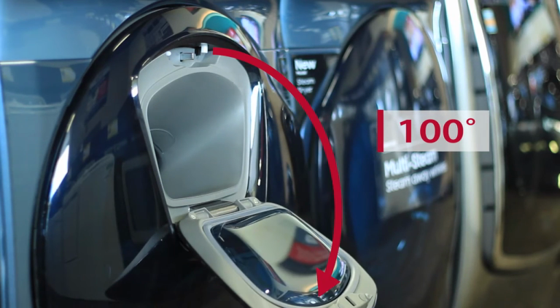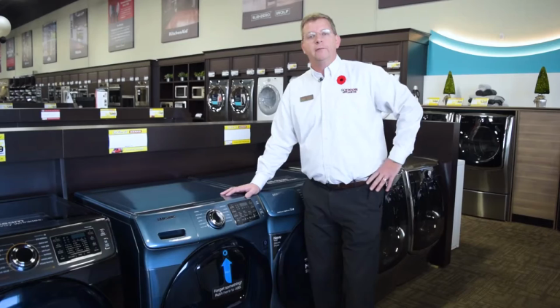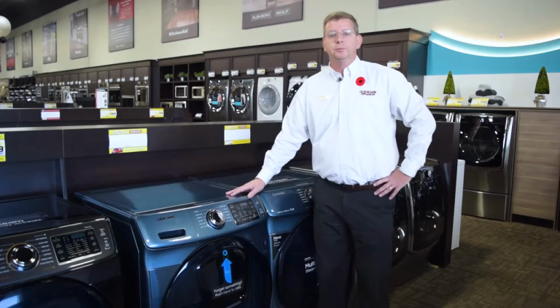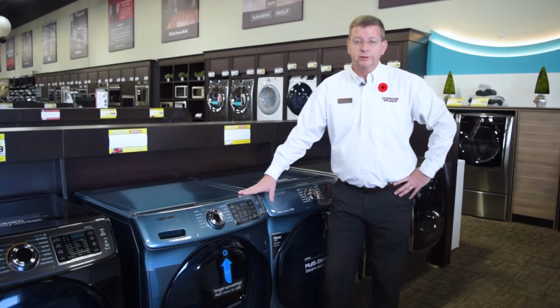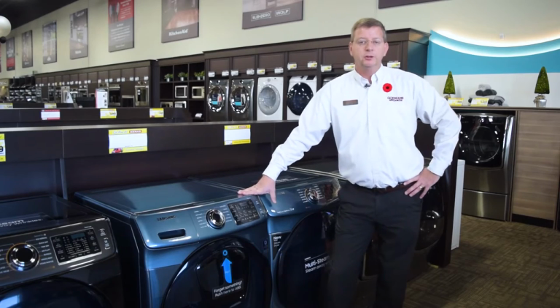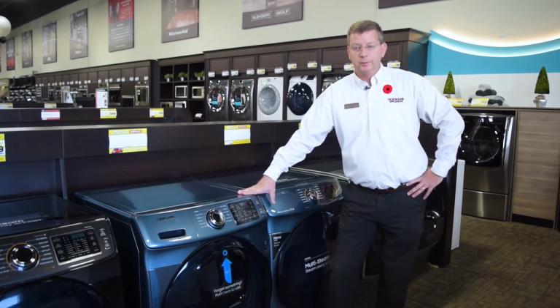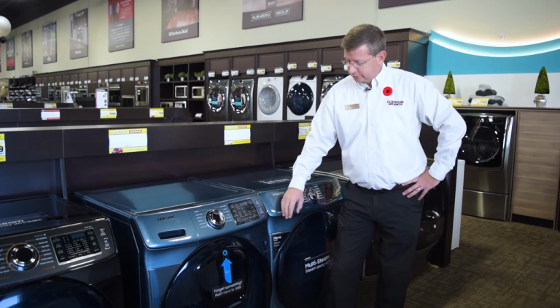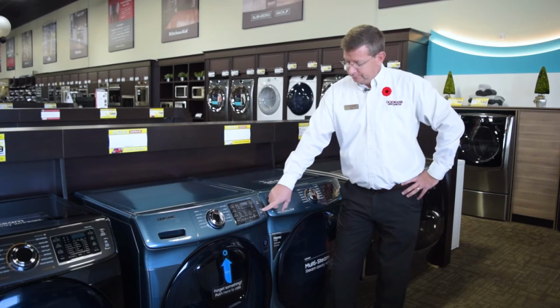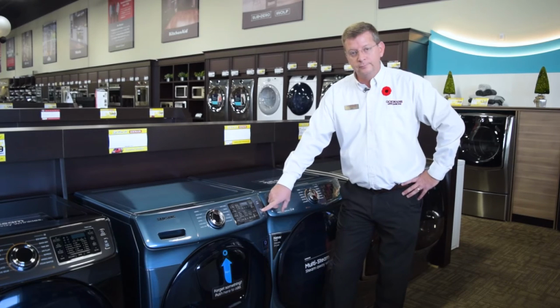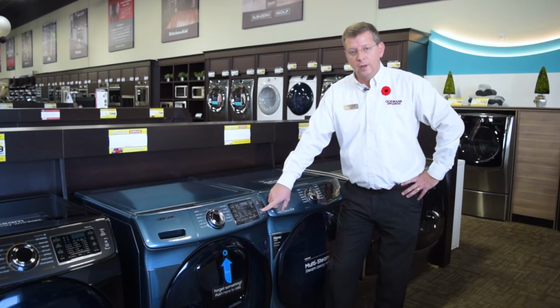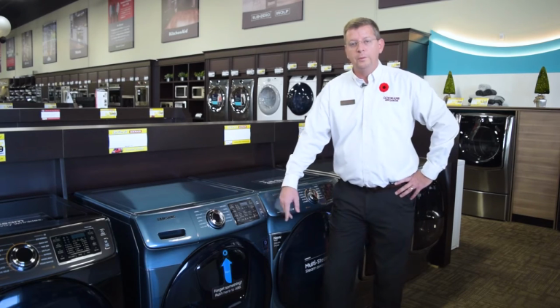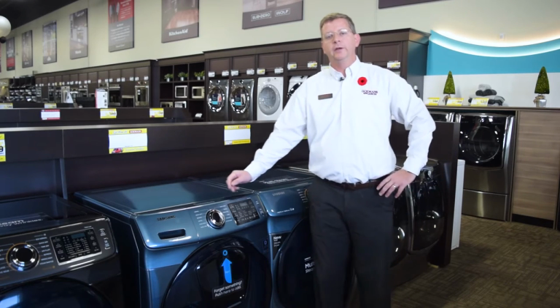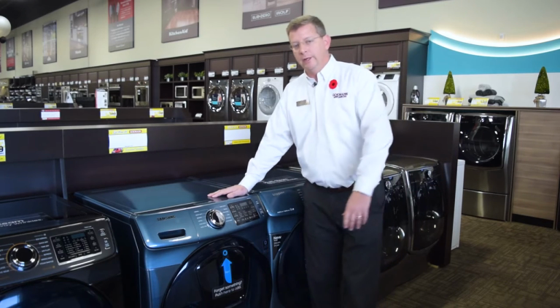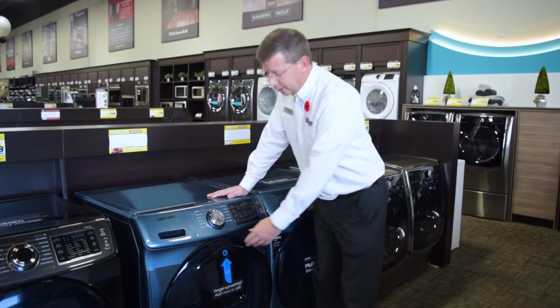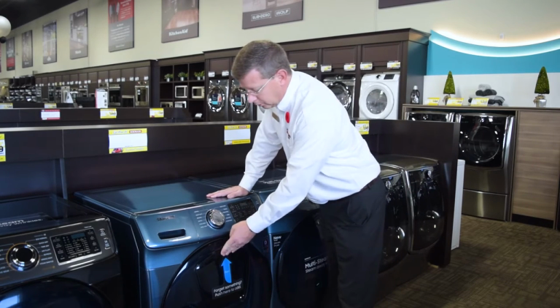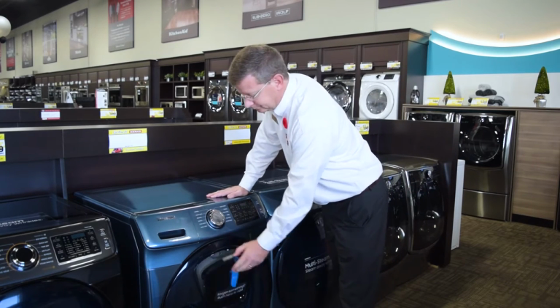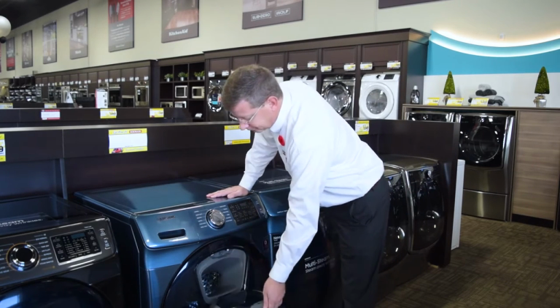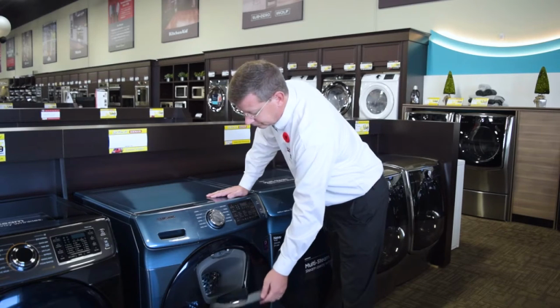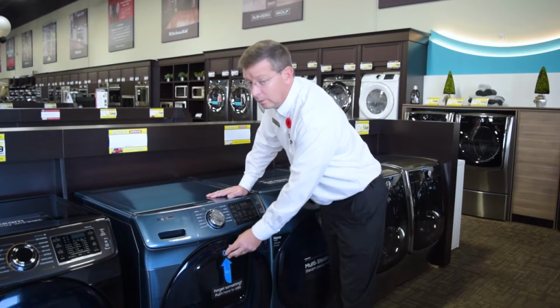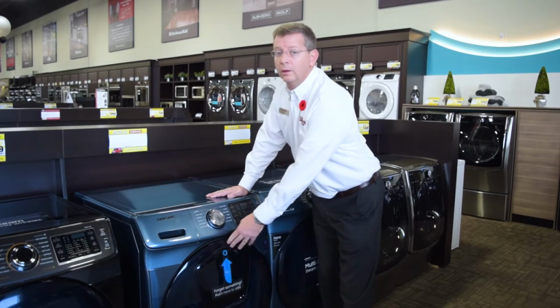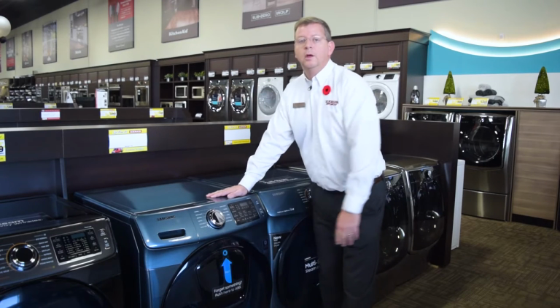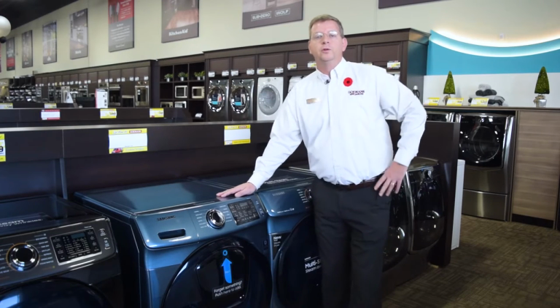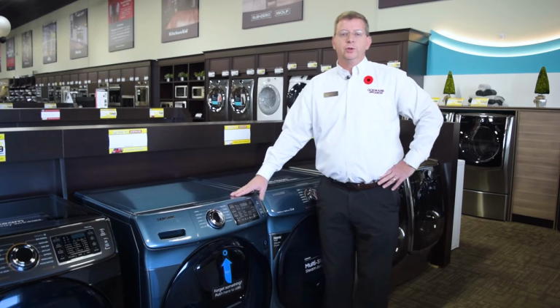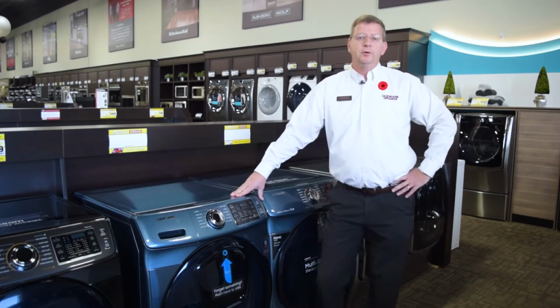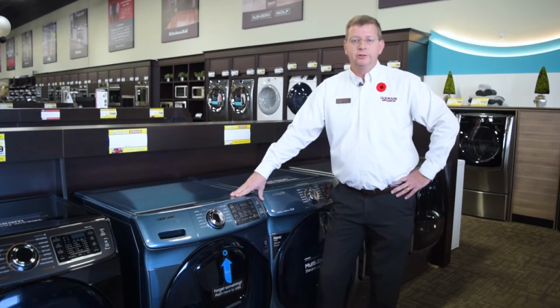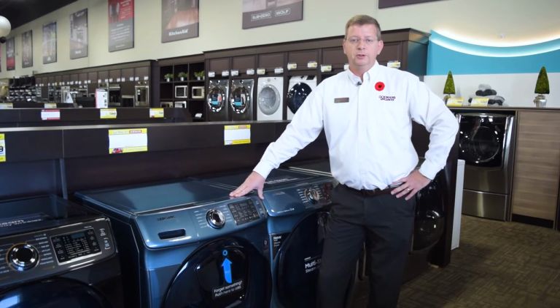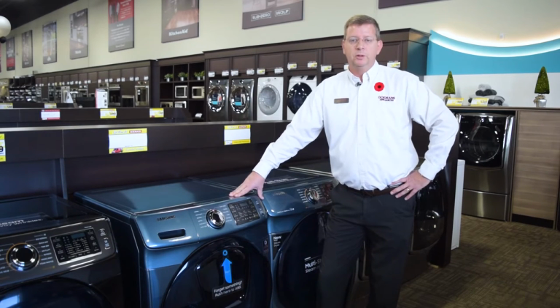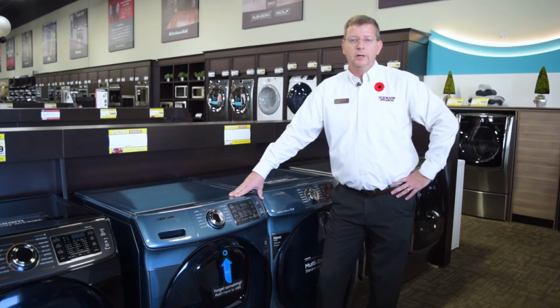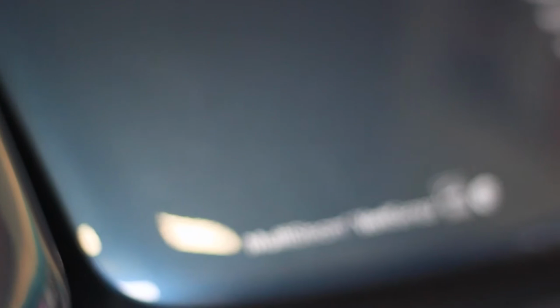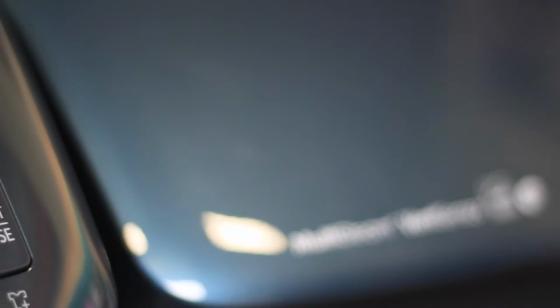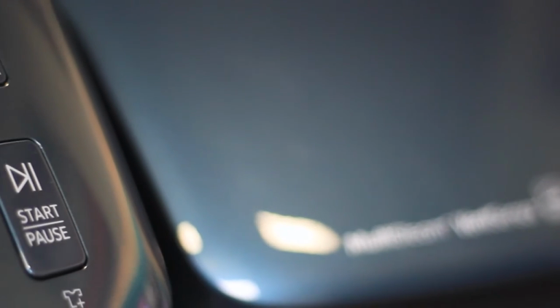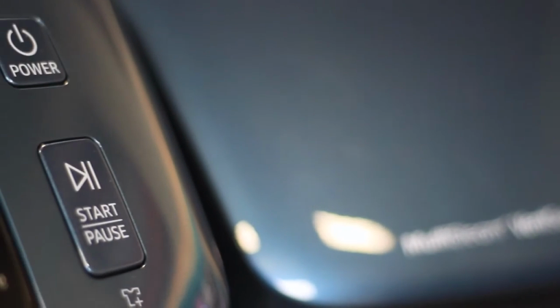All you have to do is press the start/pause button to pause the cycle, open the add door, and add your extra clothing. Once you close the door, press the start/pause button once more and the cycle continues as if it had never stopped.